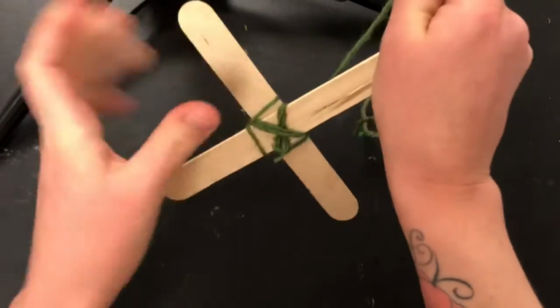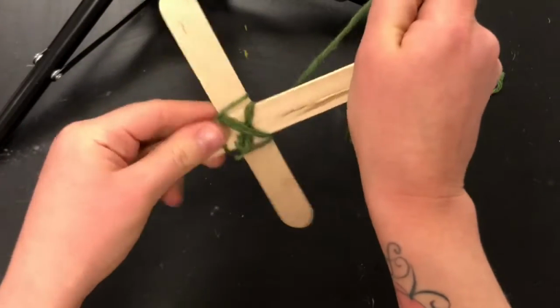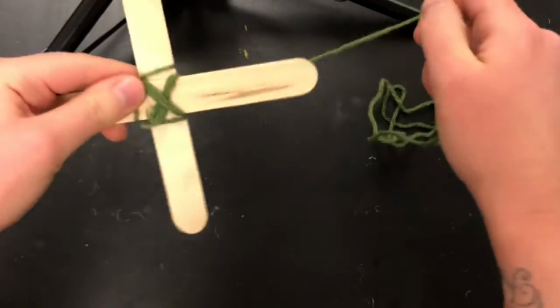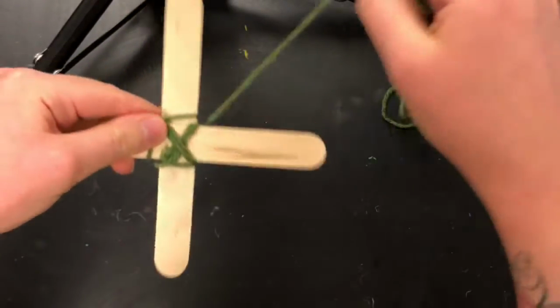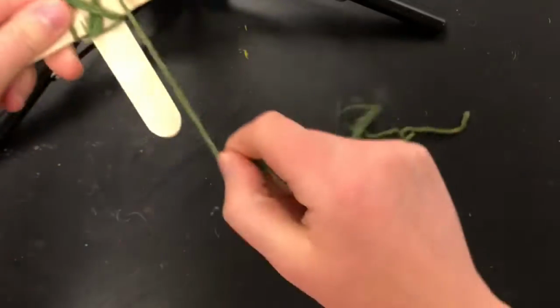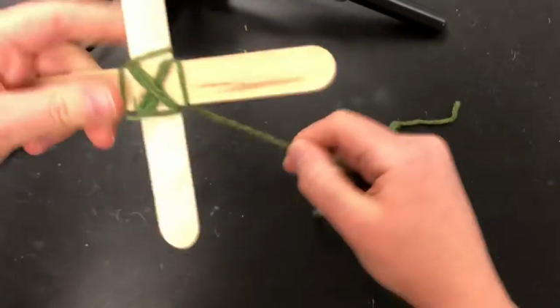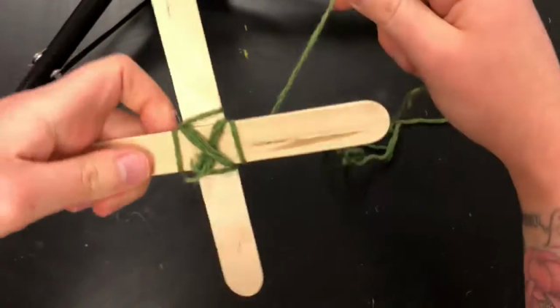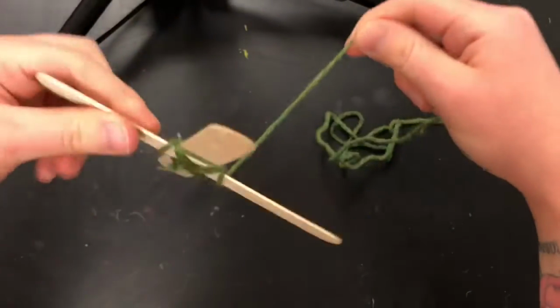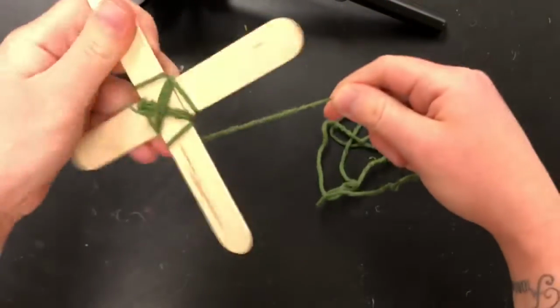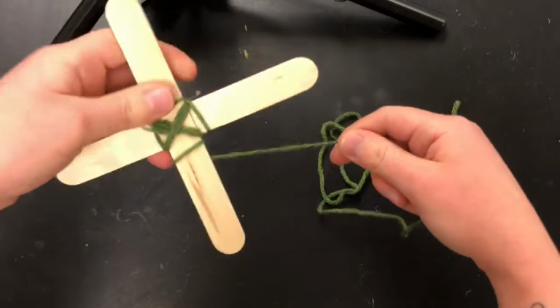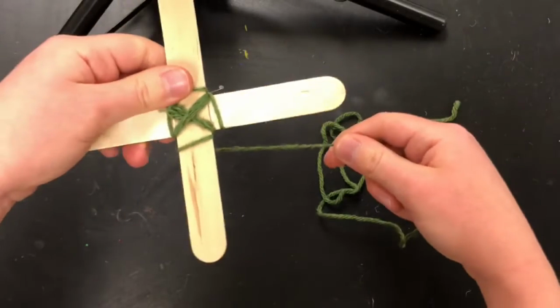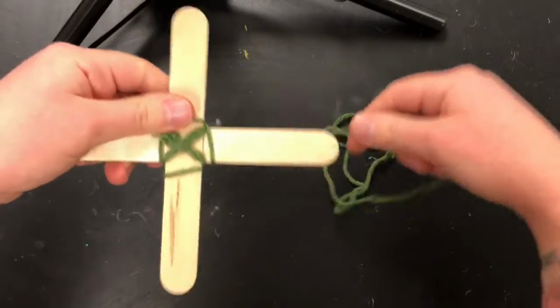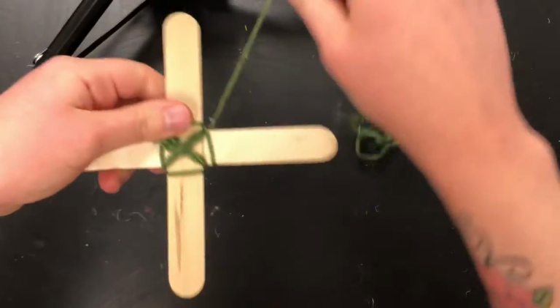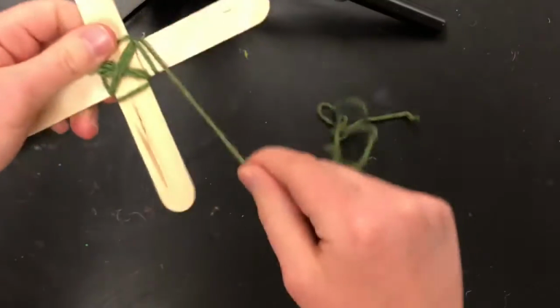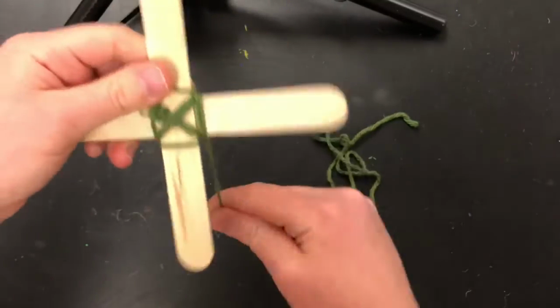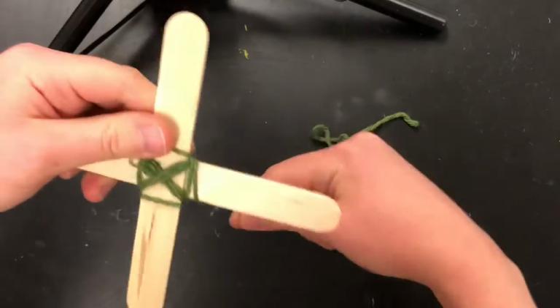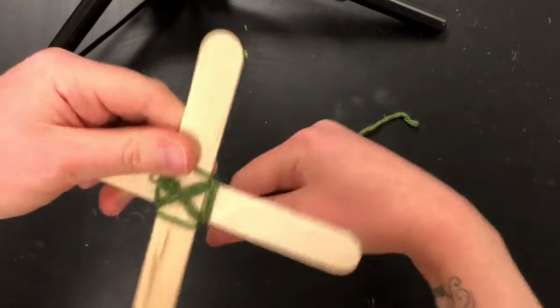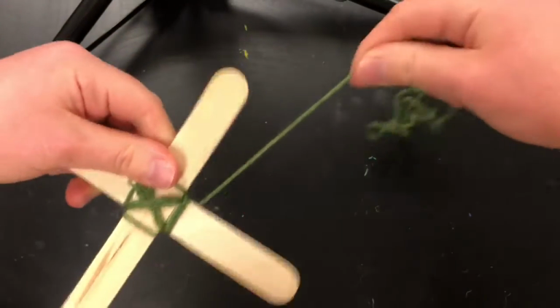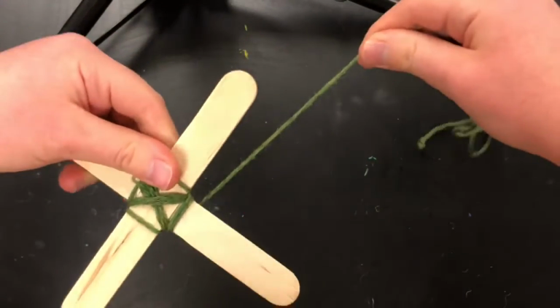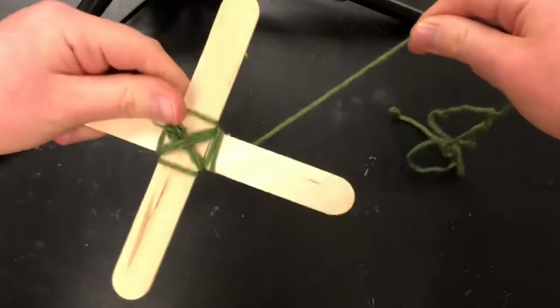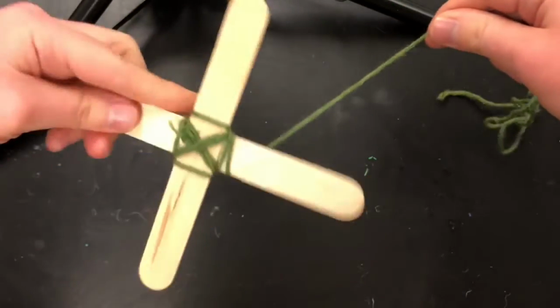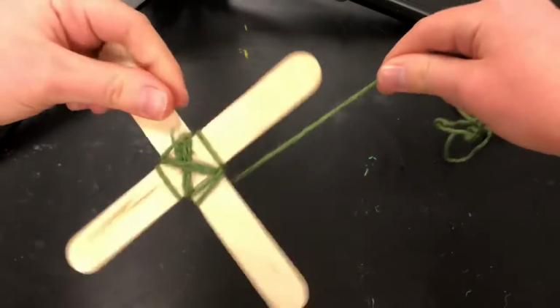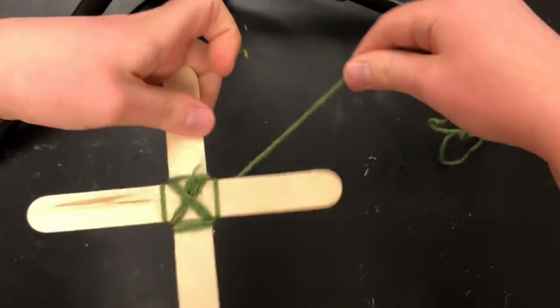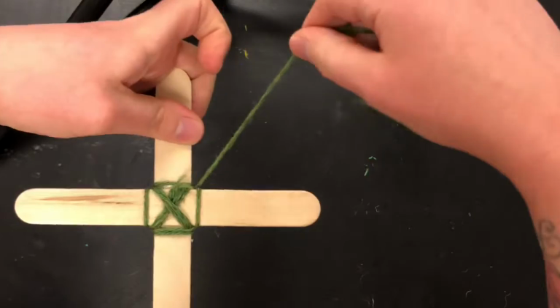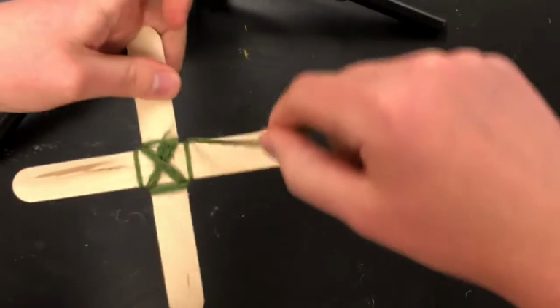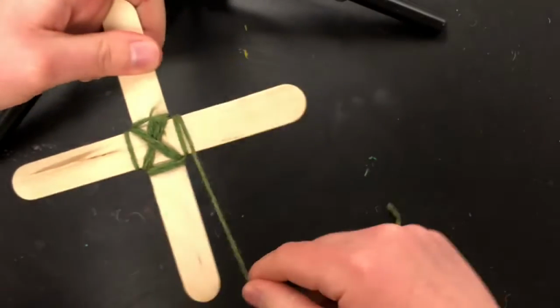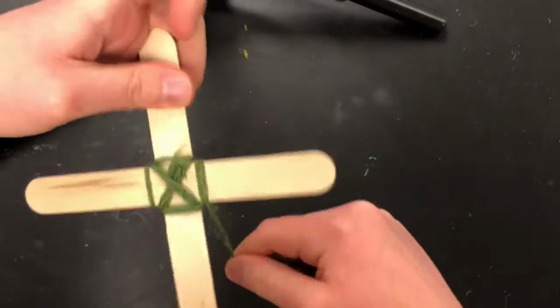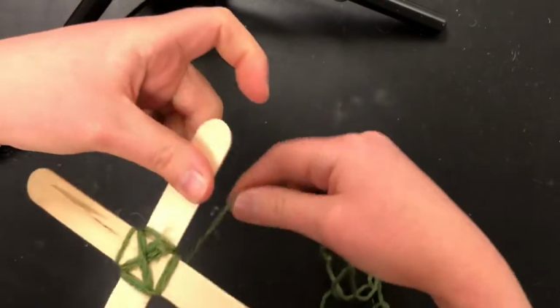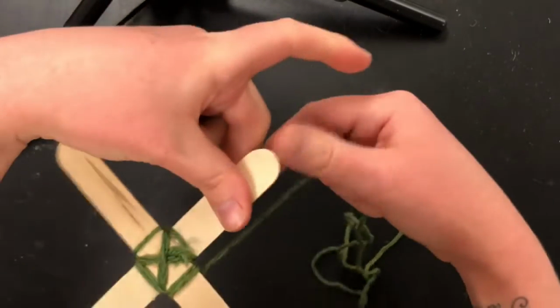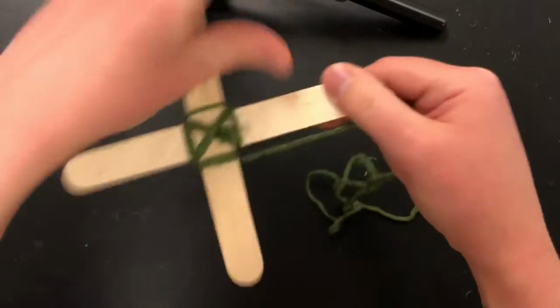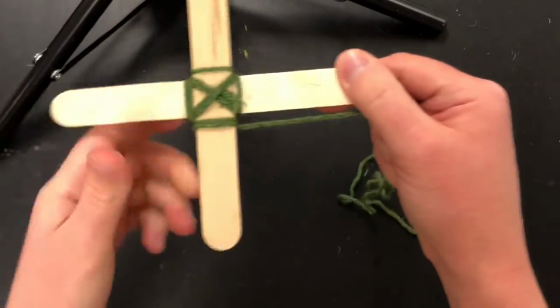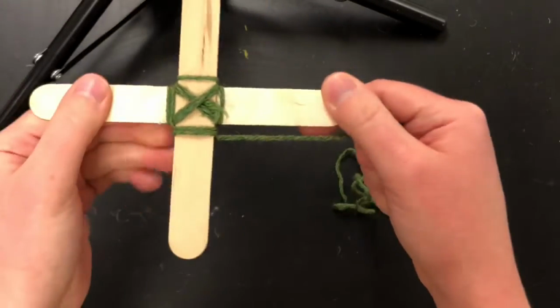This is all you do to make an Ojos de Dios — wrap it around, back up, turn. Wrap around, back up, turn. Just keep repeating that same motion.